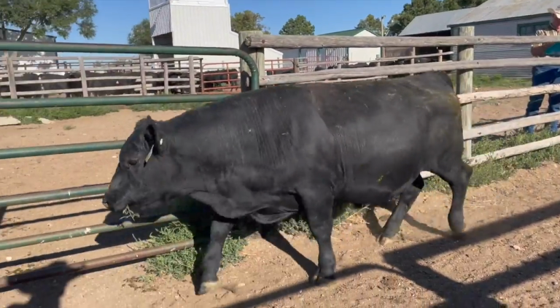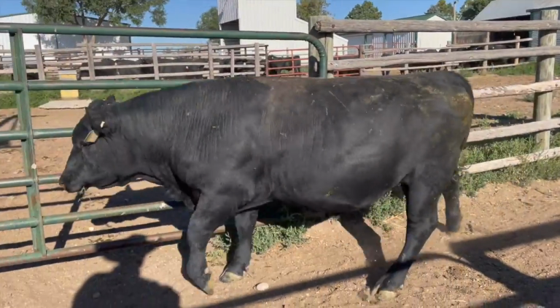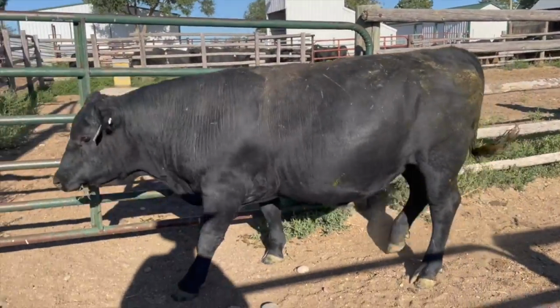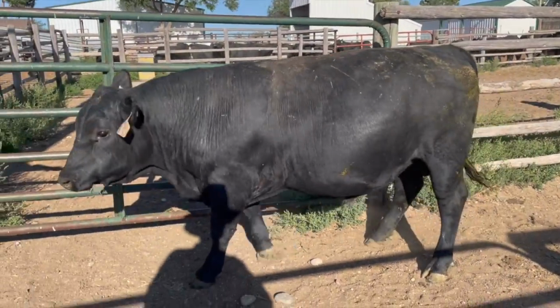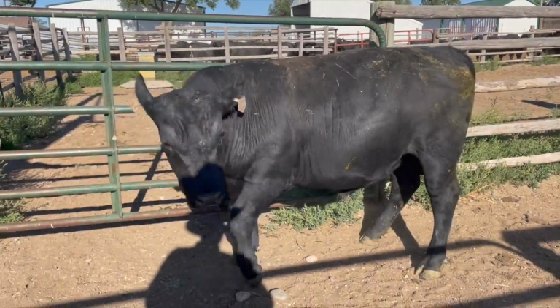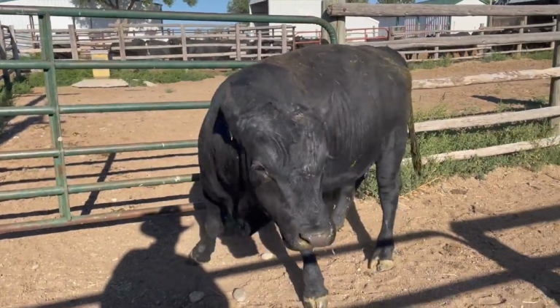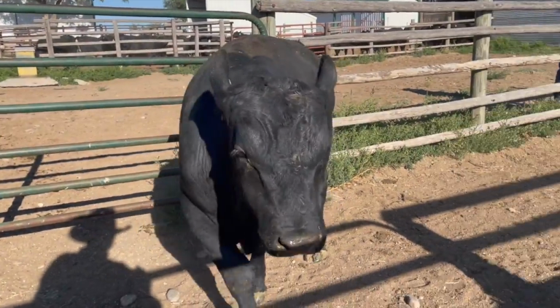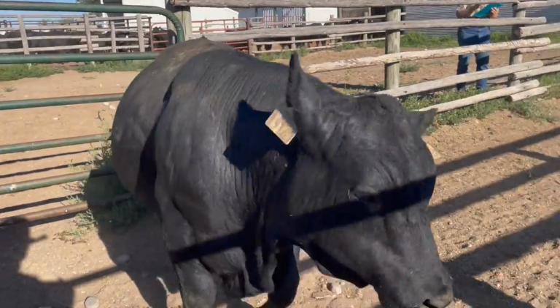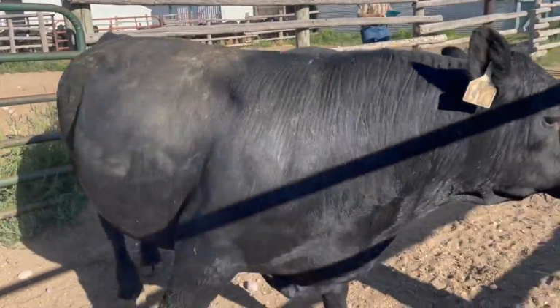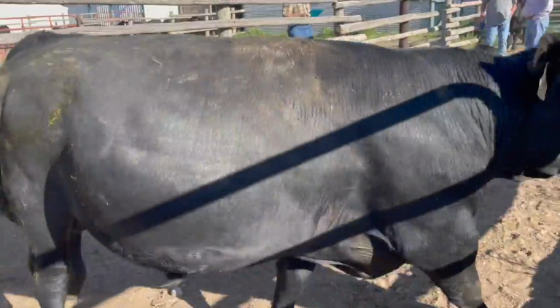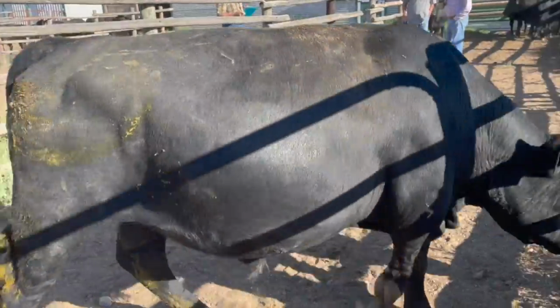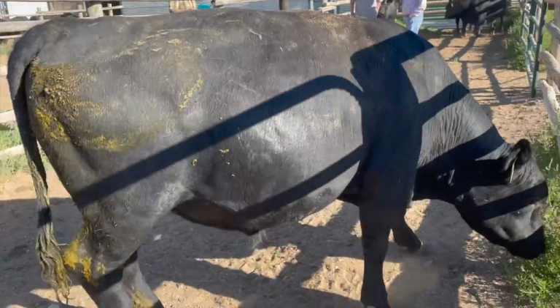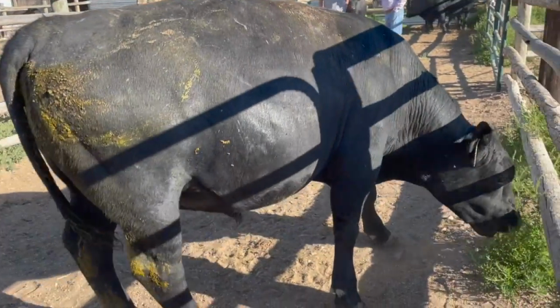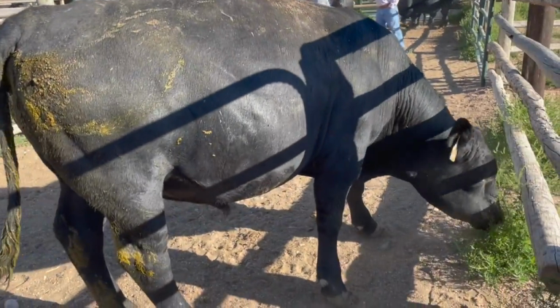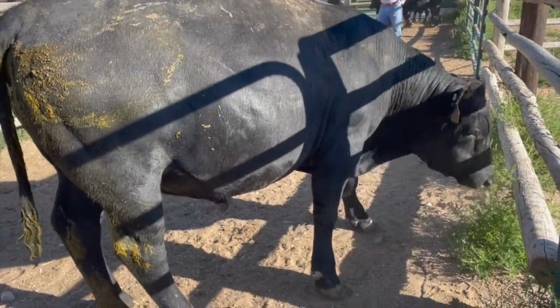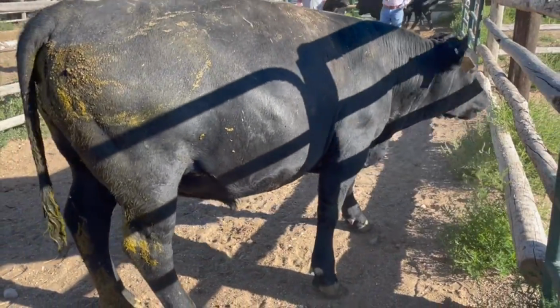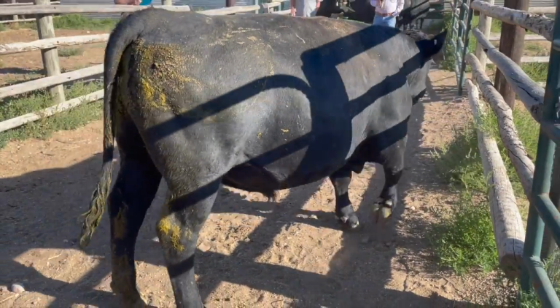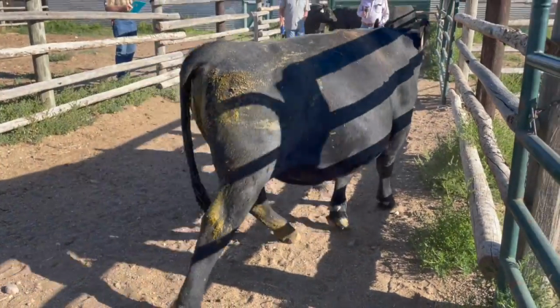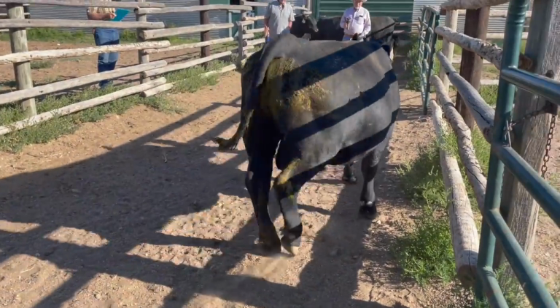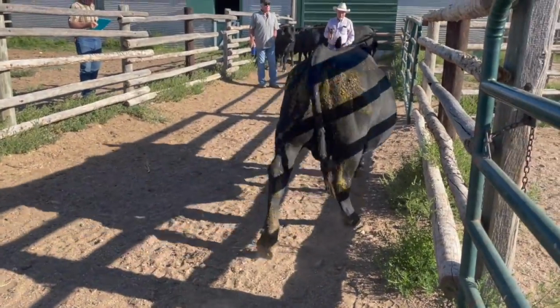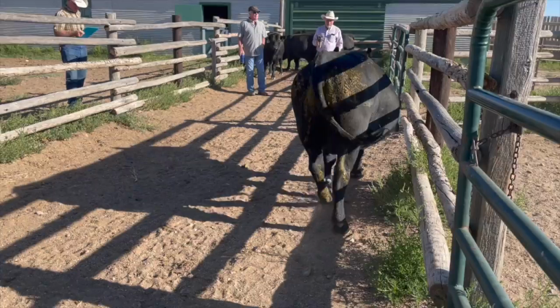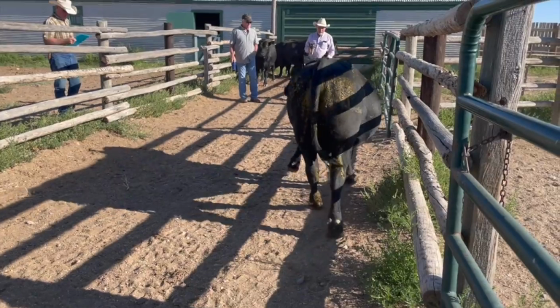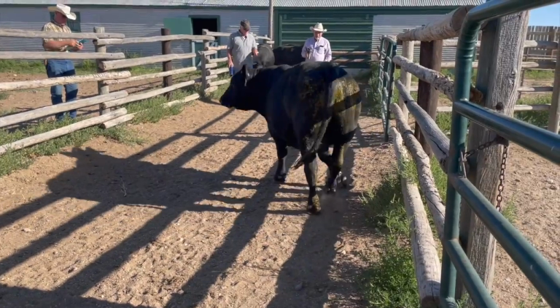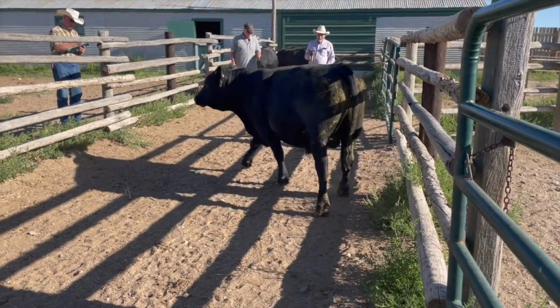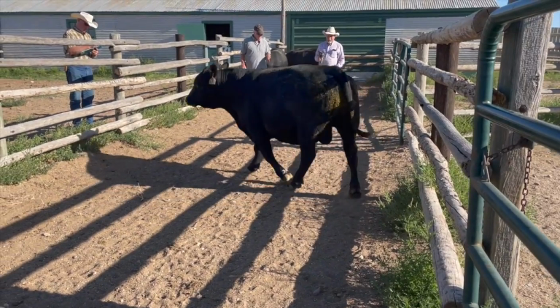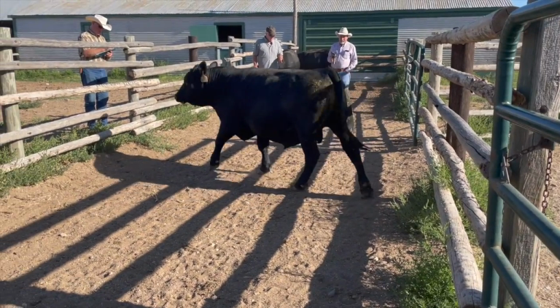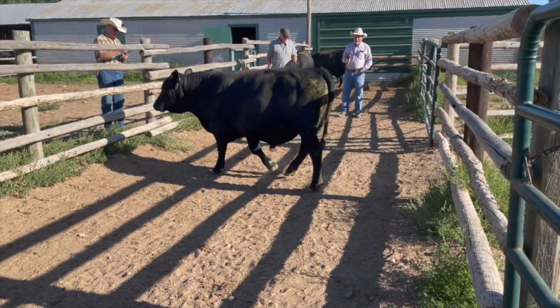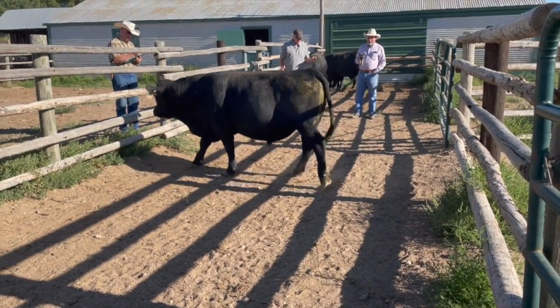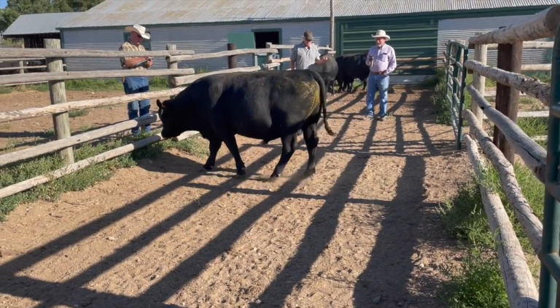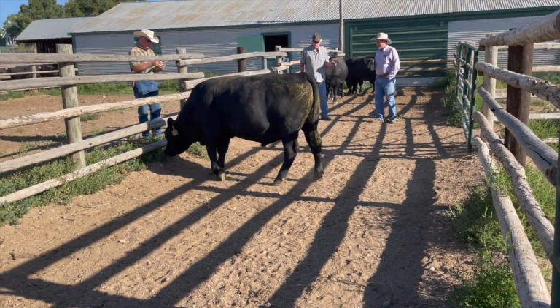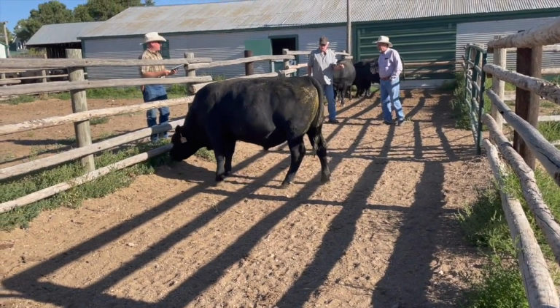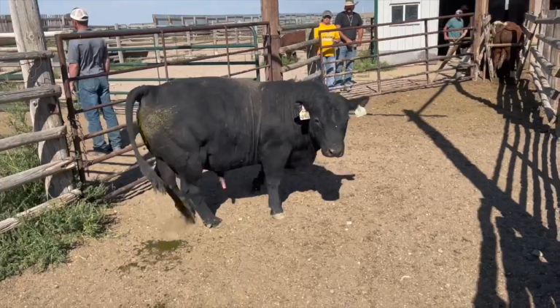To begin with, each bull is brought into a 12-foot alley with a small group of his bandmates, then sorted off alone to stand between four producers. They visually score each bull on a scale of 1 to 5 for nine traits.